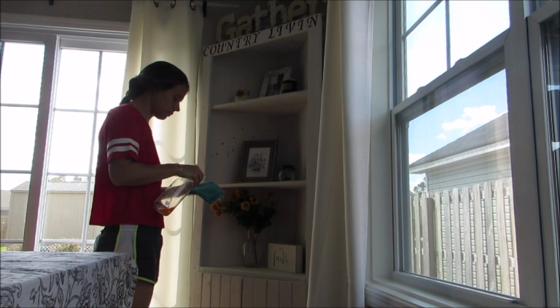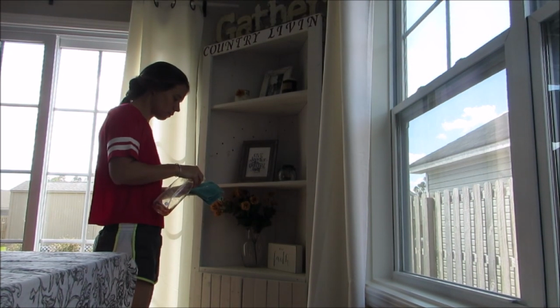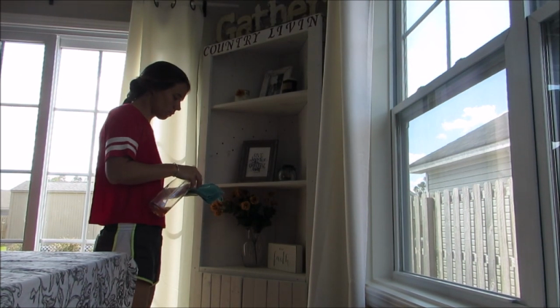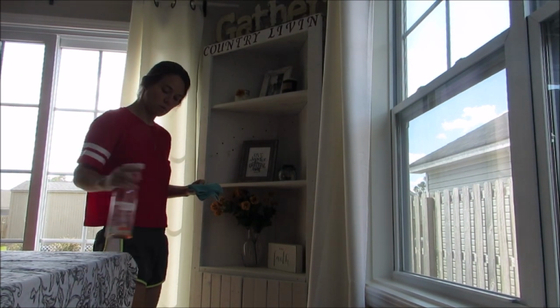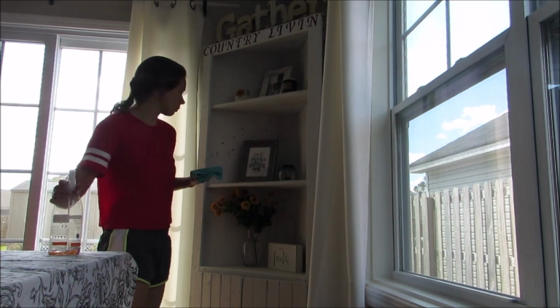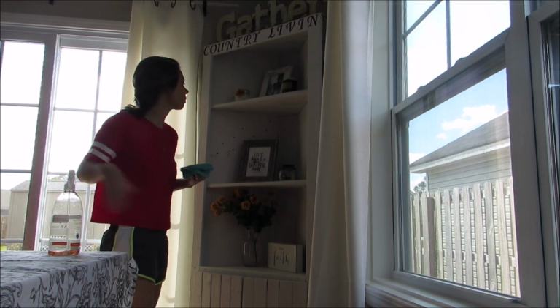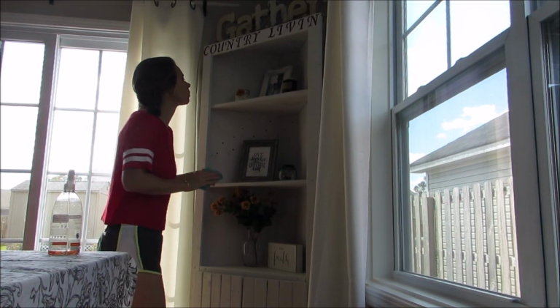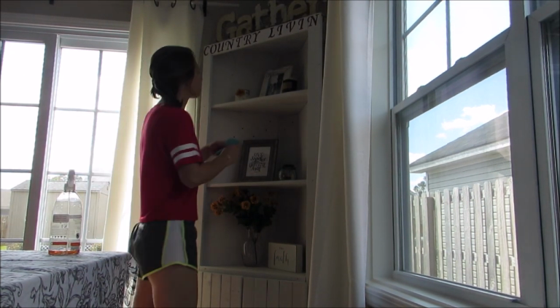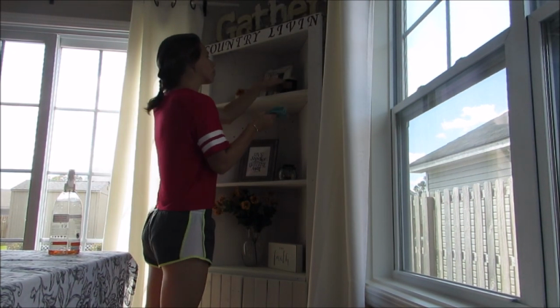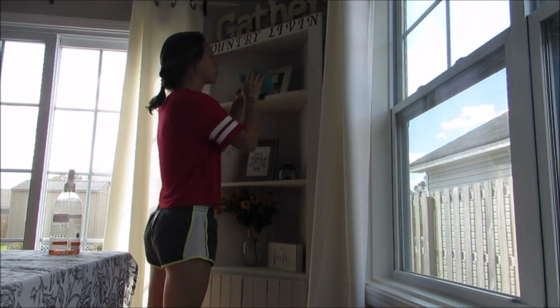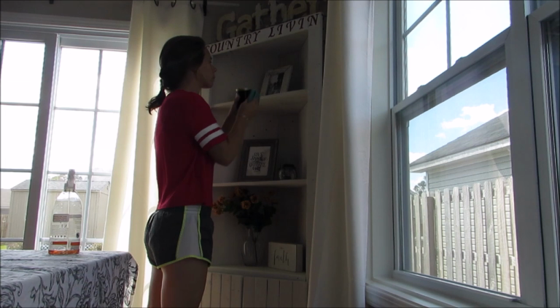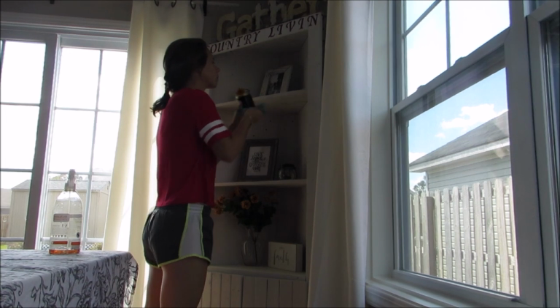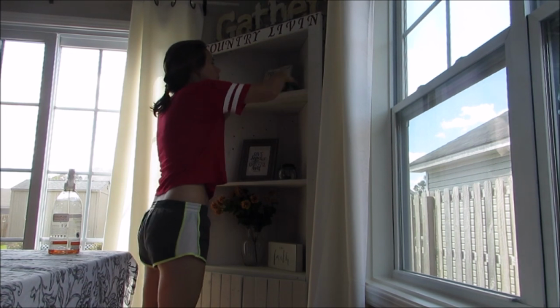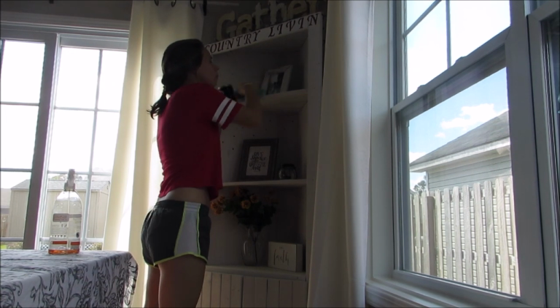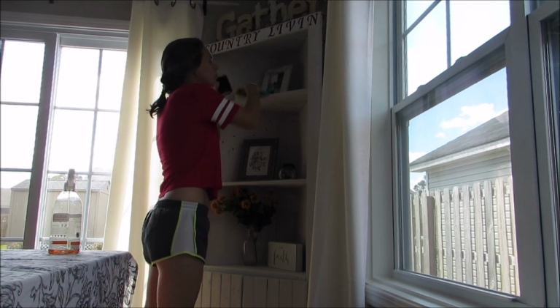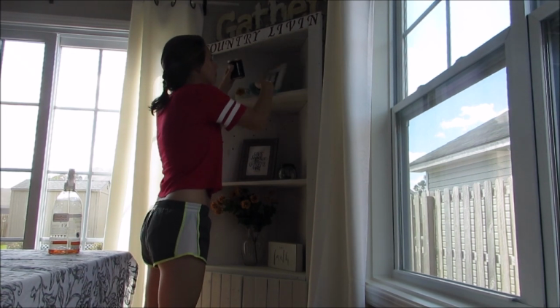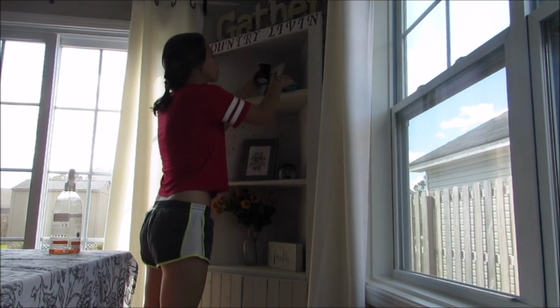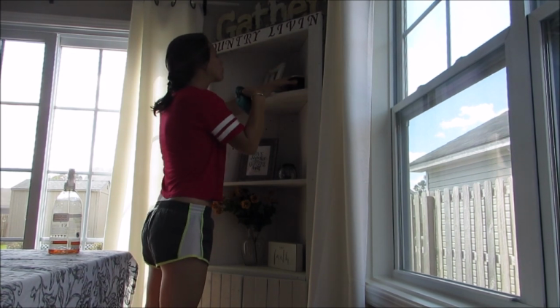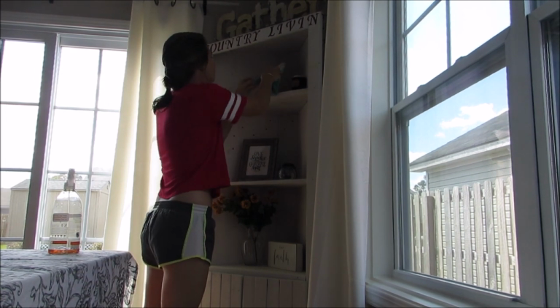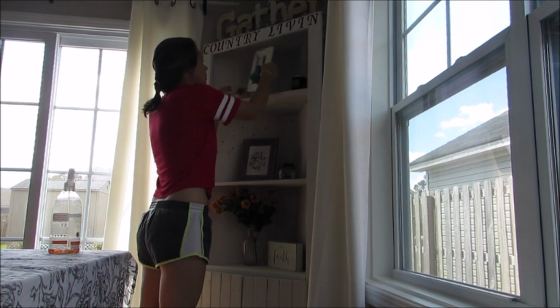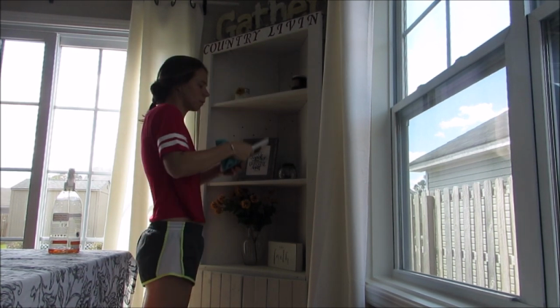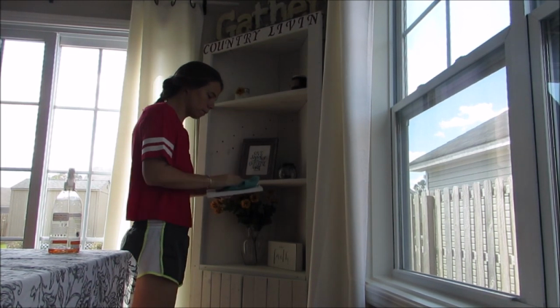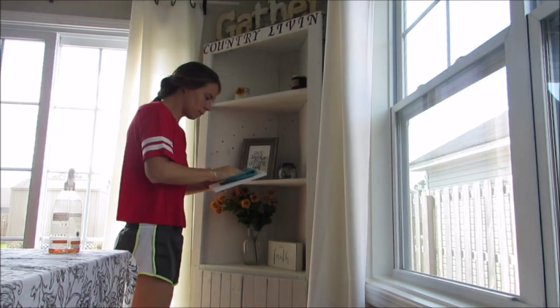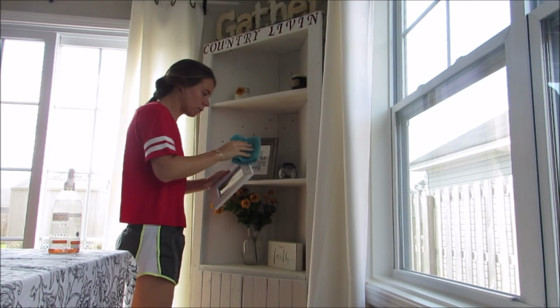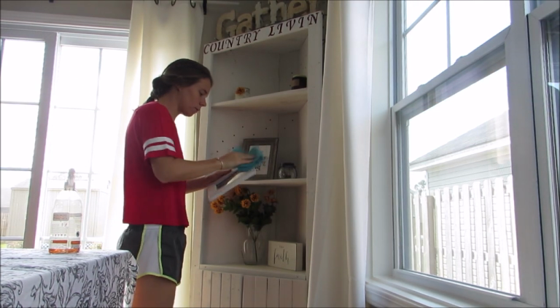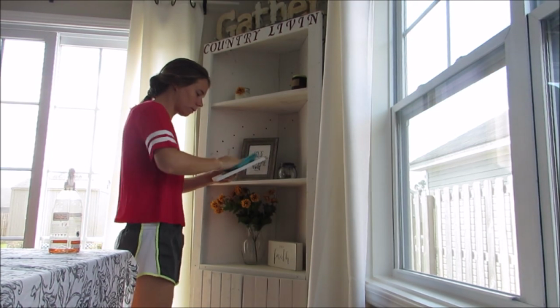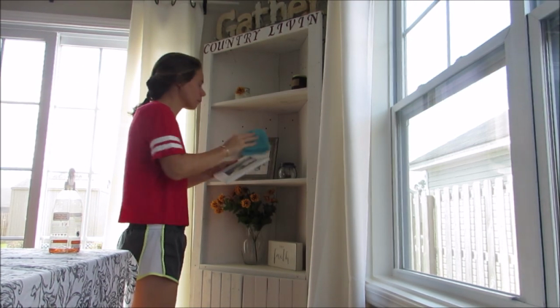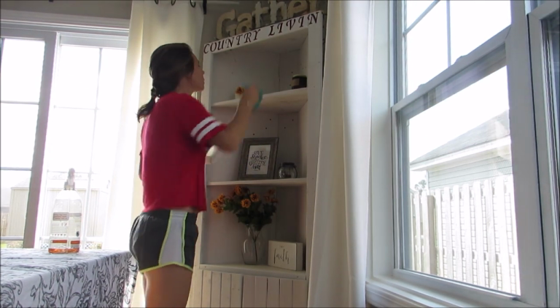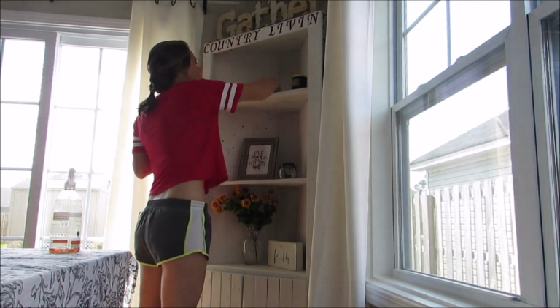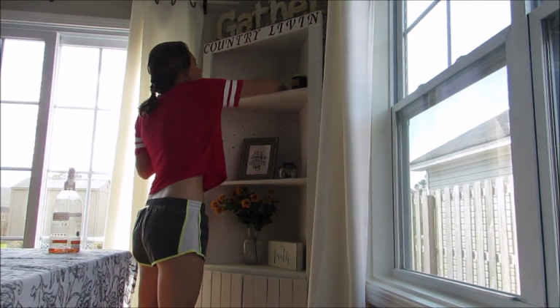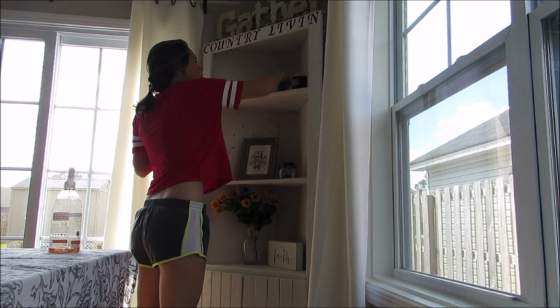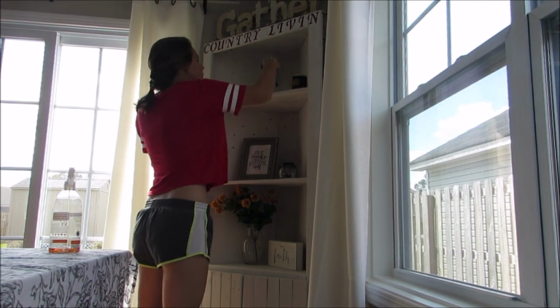I'm gonna start by just going around mainly my living room and dining room area, just dusting all my surfaces. I try to dust most of the shelf and just dust my picture frames and whatever objects I have on the shelves and get those nice and clean.